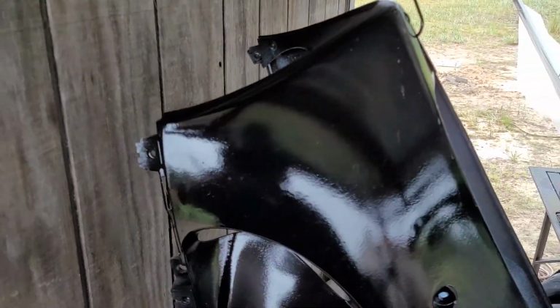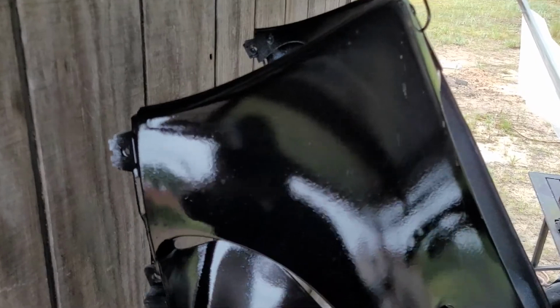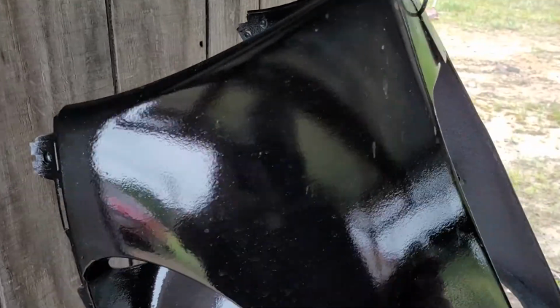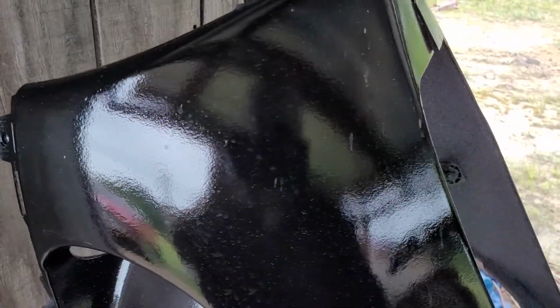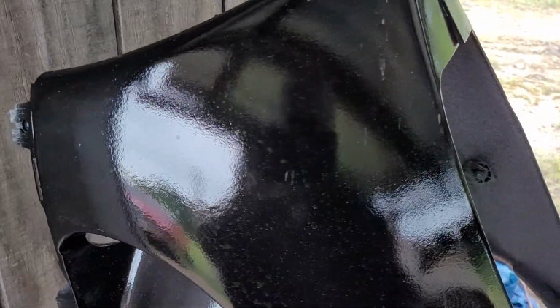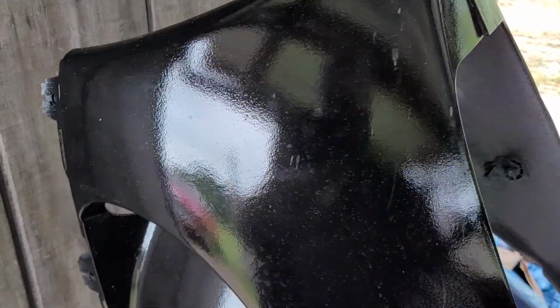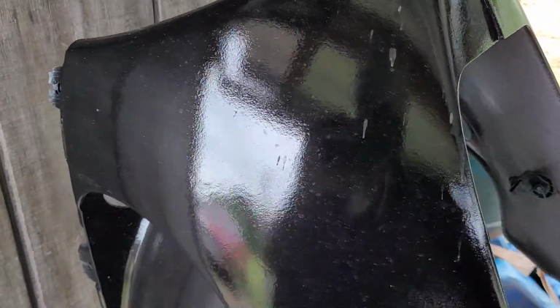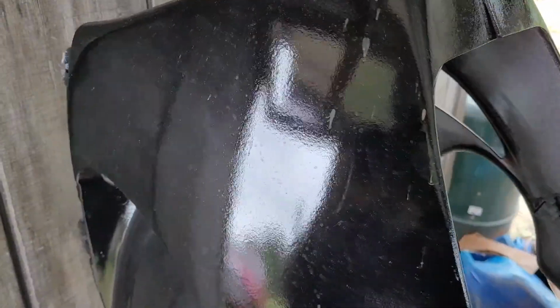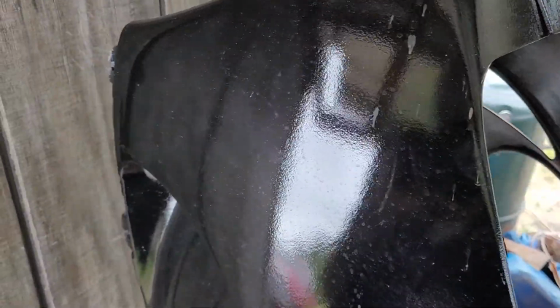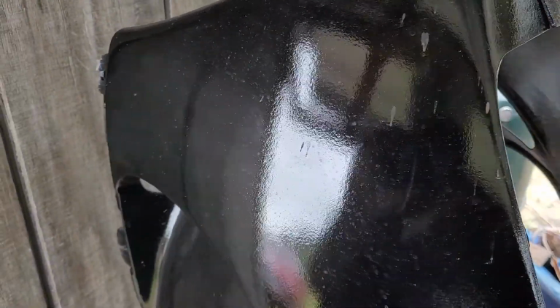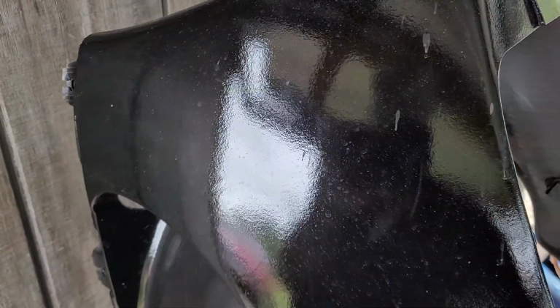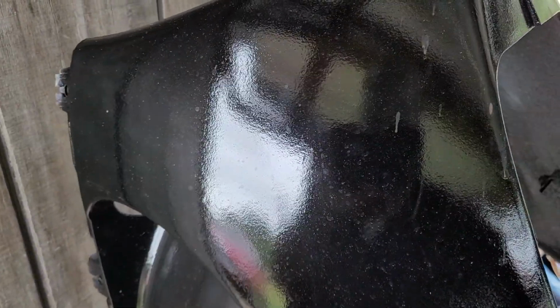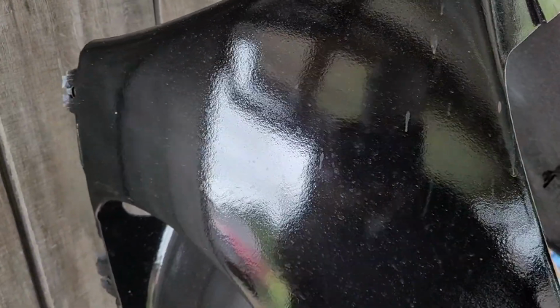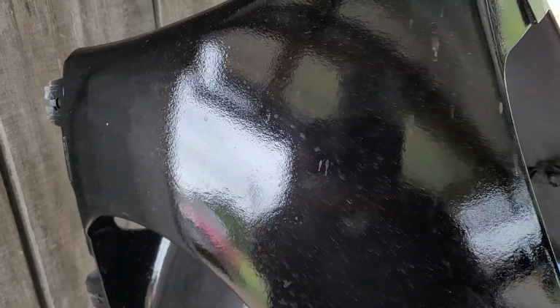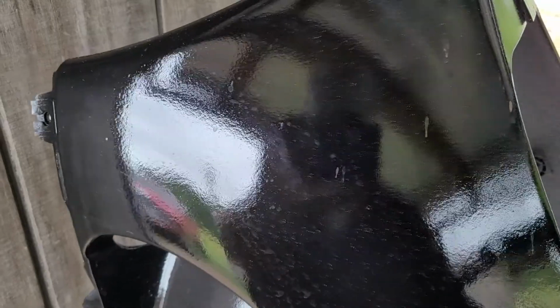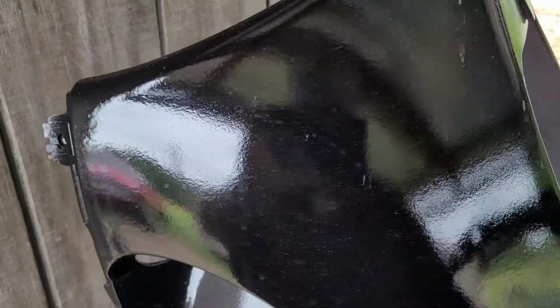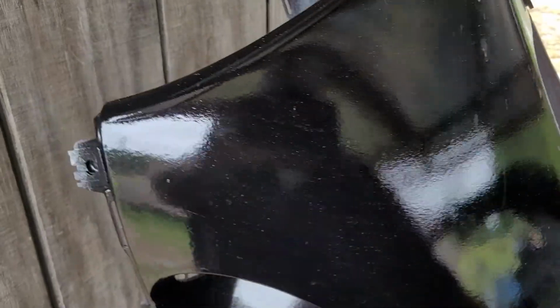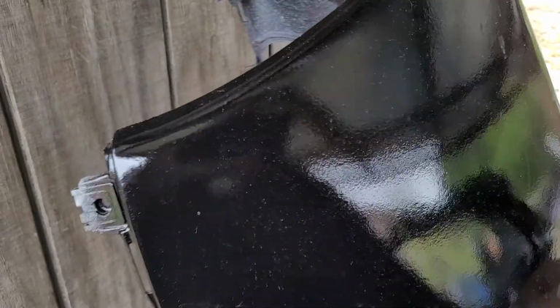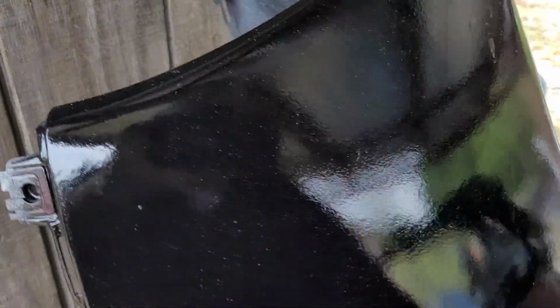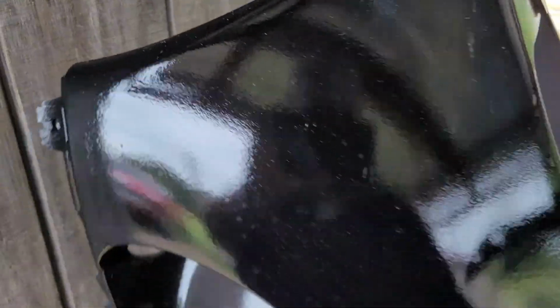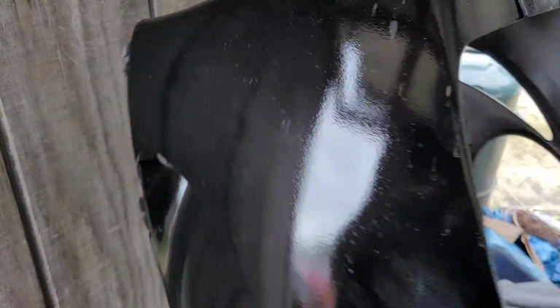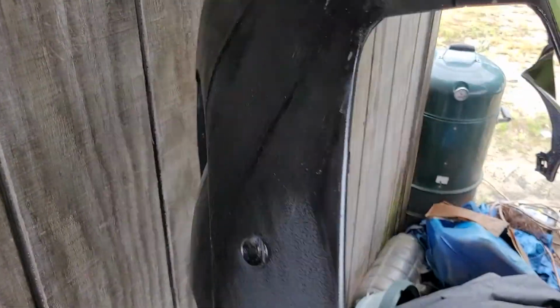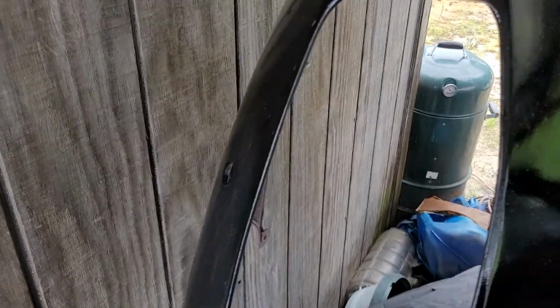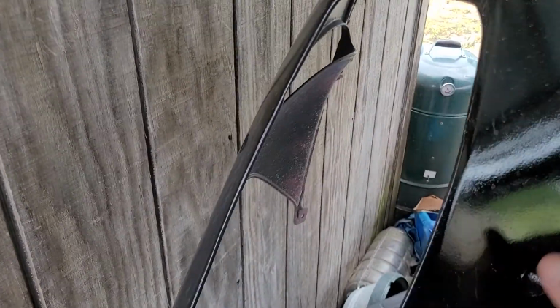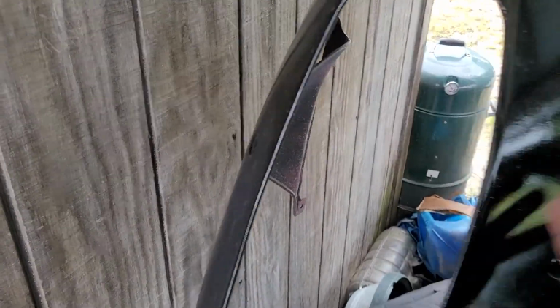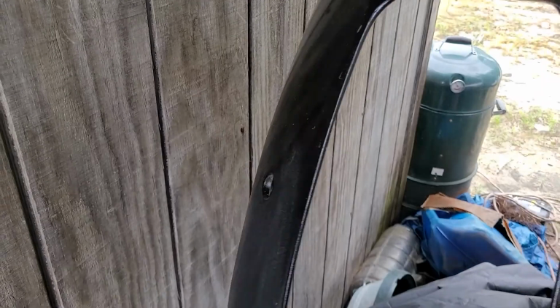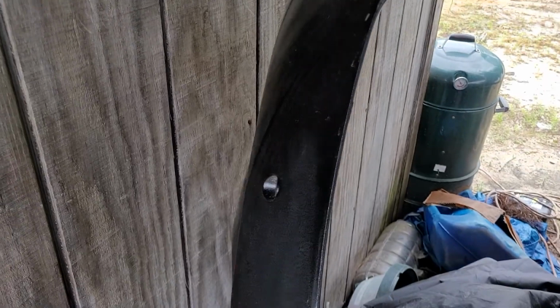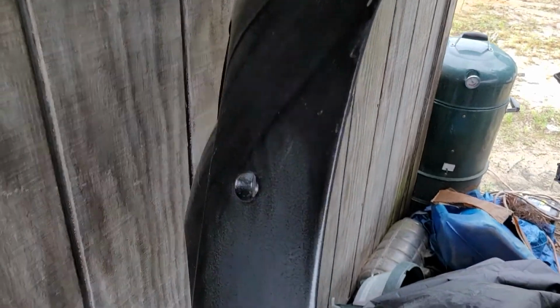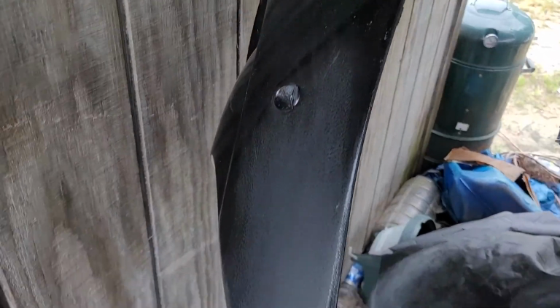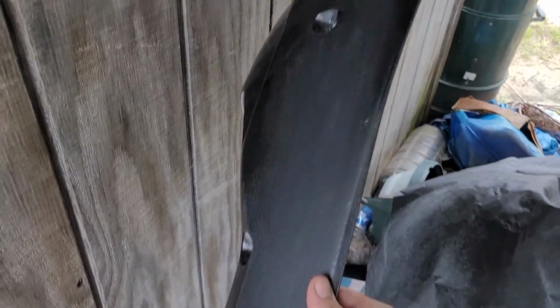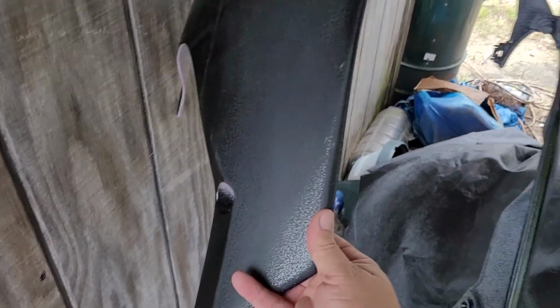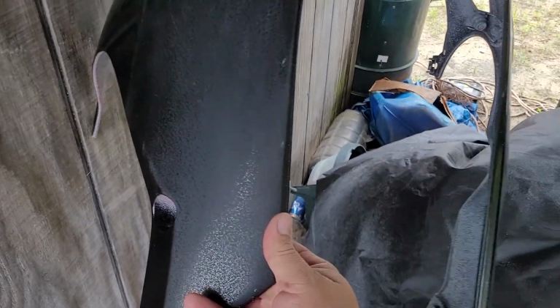You can see it from here — look at that paint. Orange peel like a mother humper. Here's where I sanded right here to see if I can get it out, and it looks like I'm gonna have to.